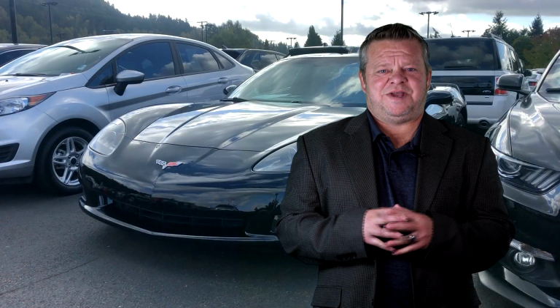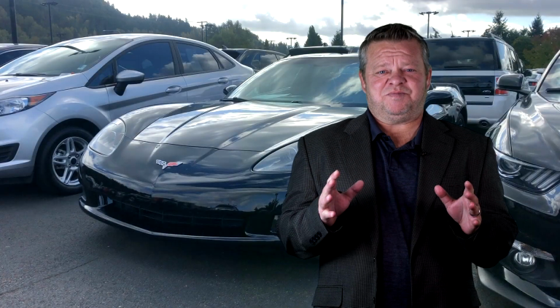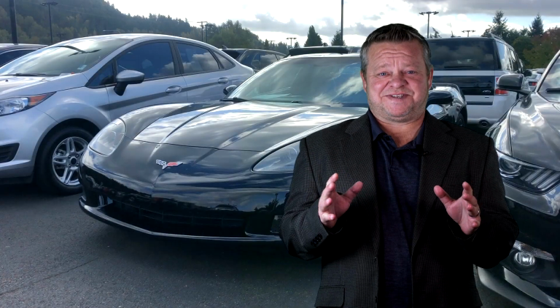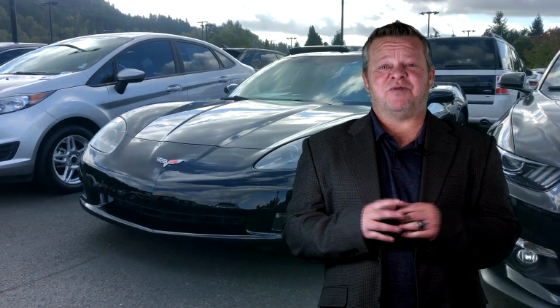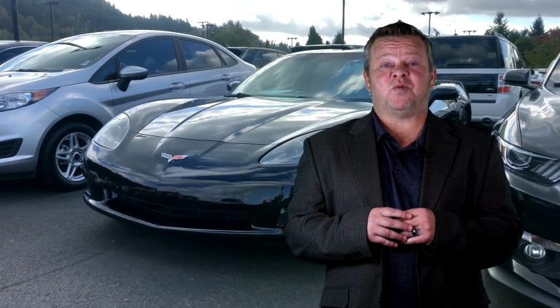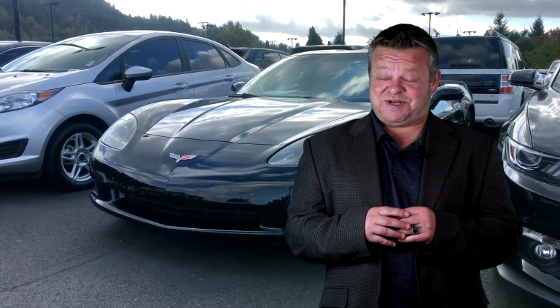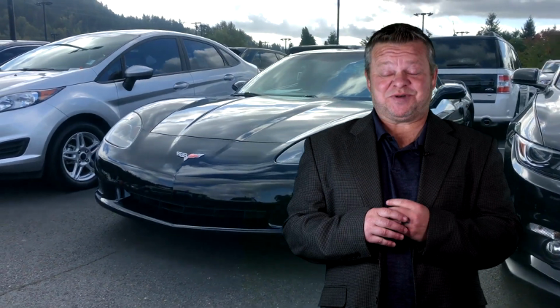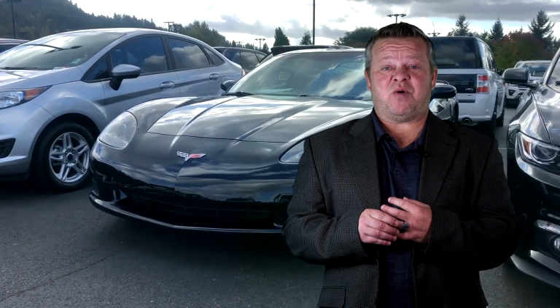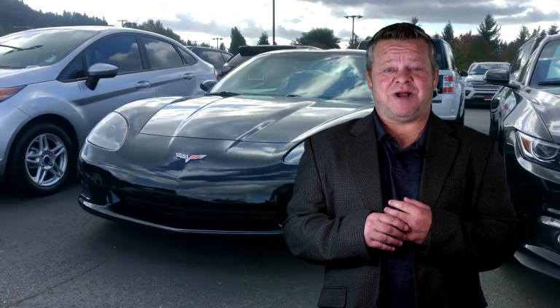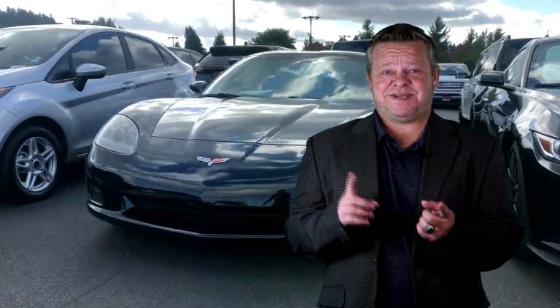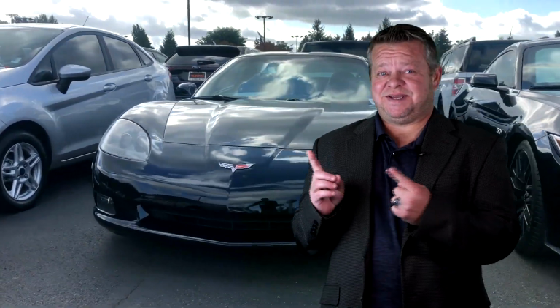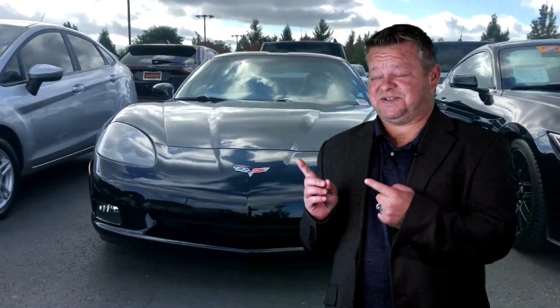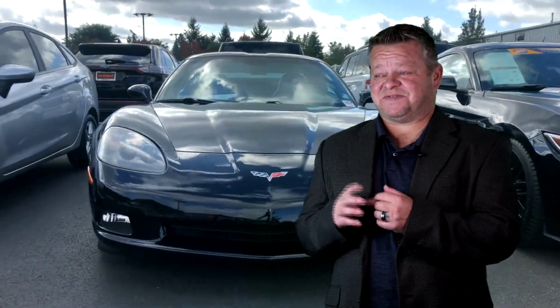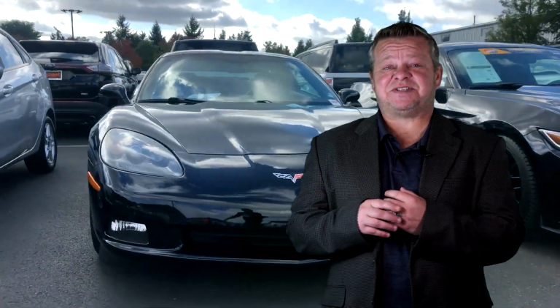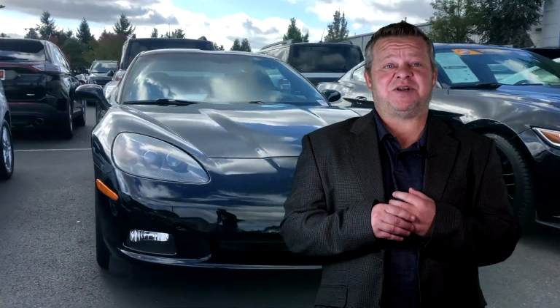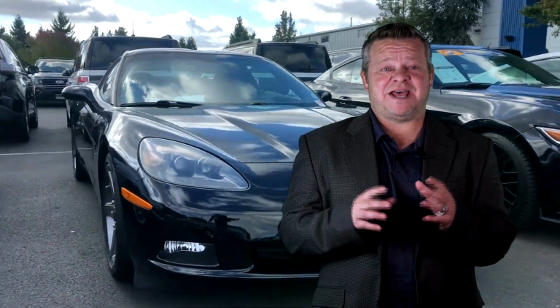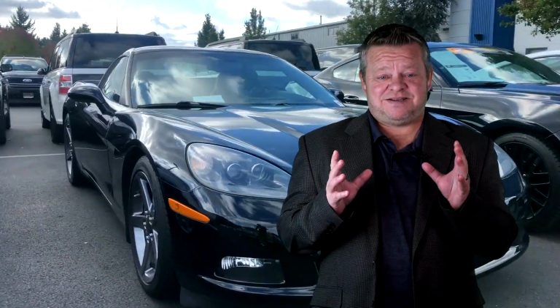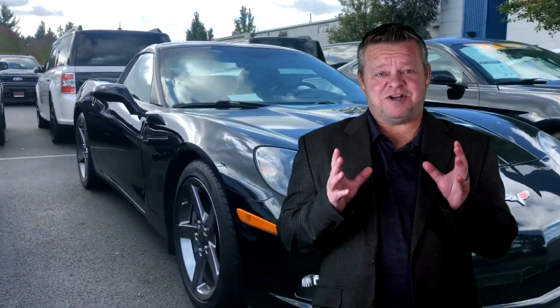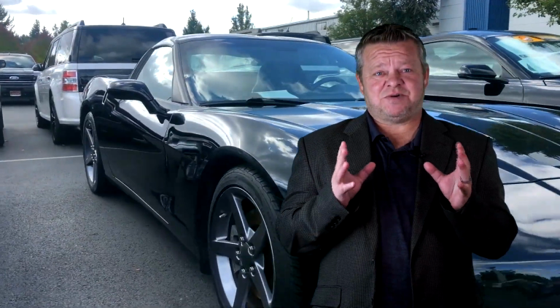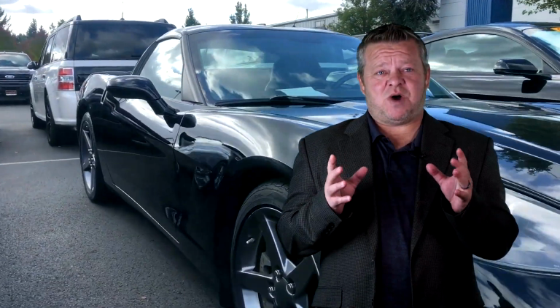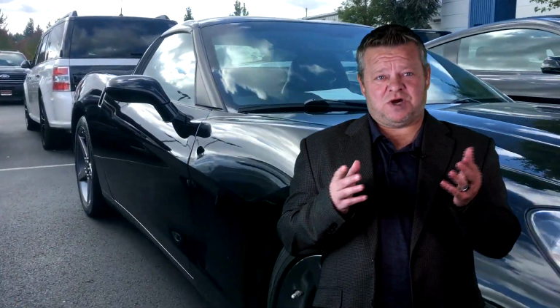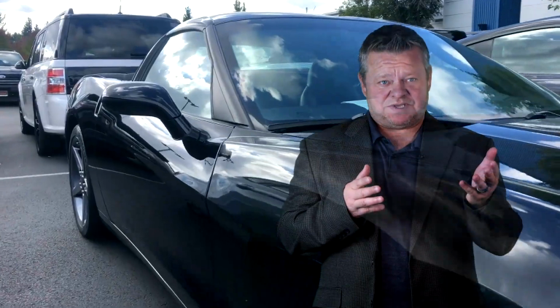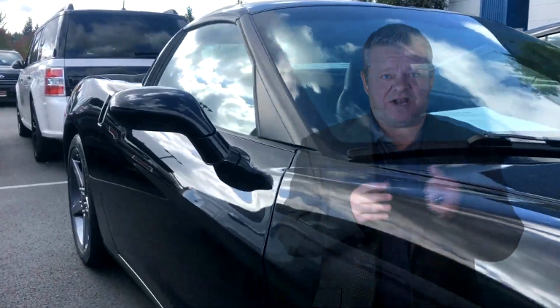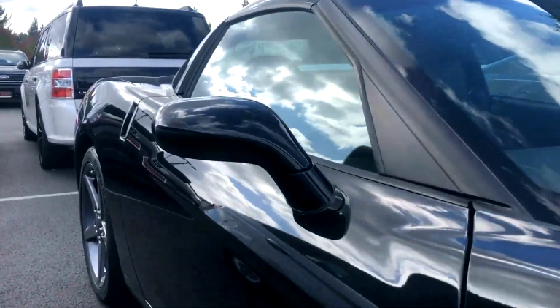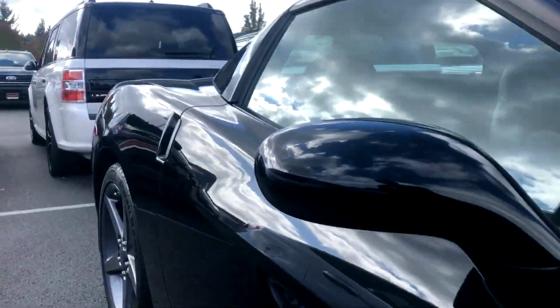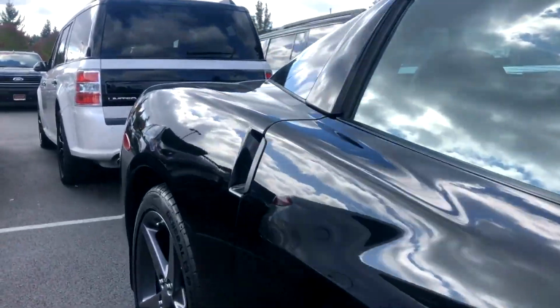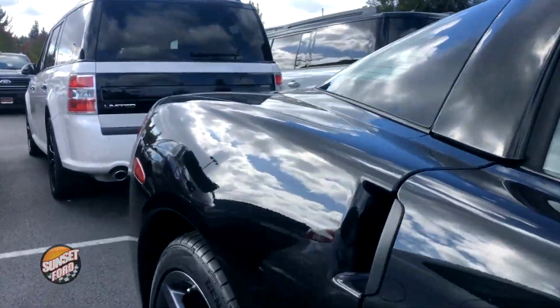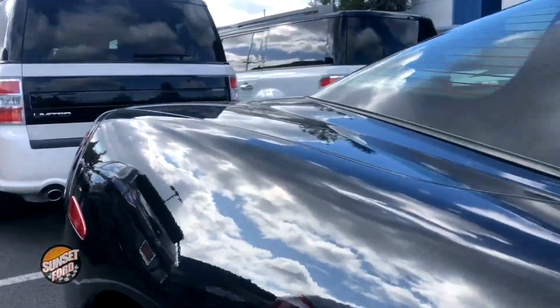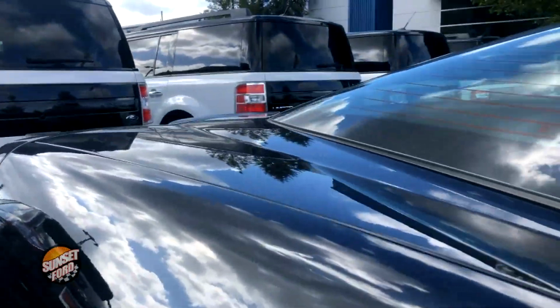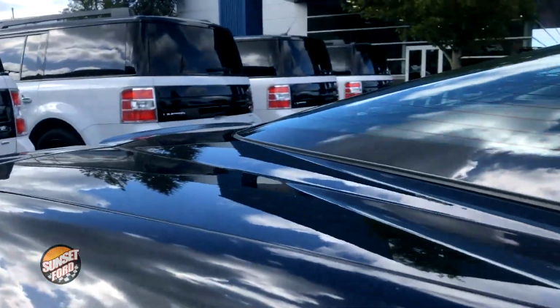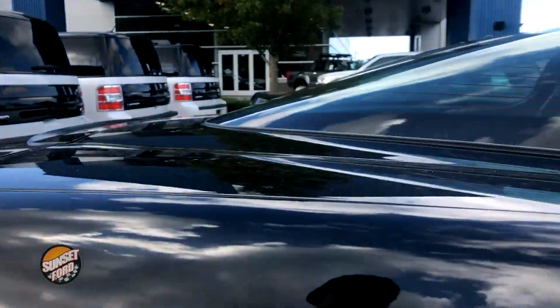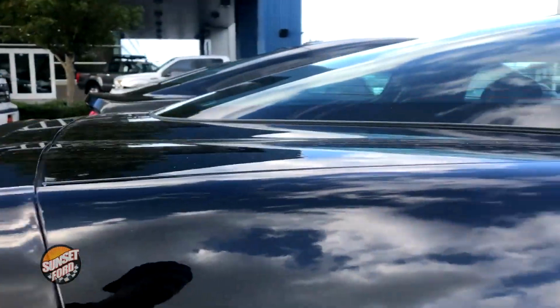Hello, this is Scott and welcome to your virtual video walk around. This is the 2005 Chevrolet Corvette. On your virtual video walk around we're going to show you this vet up close and personal, as opposed to looking at static photos.